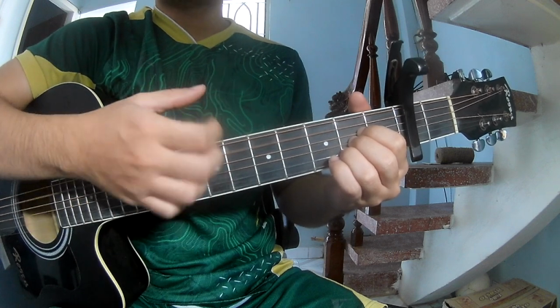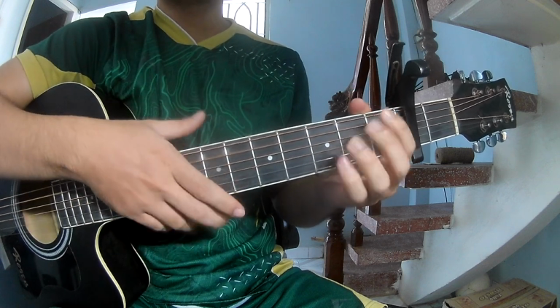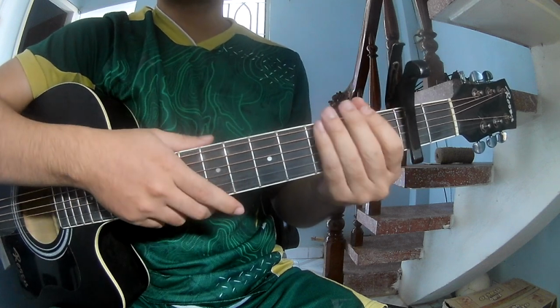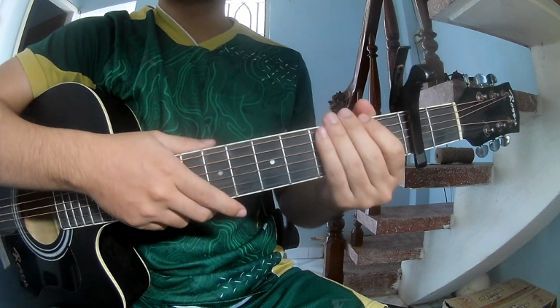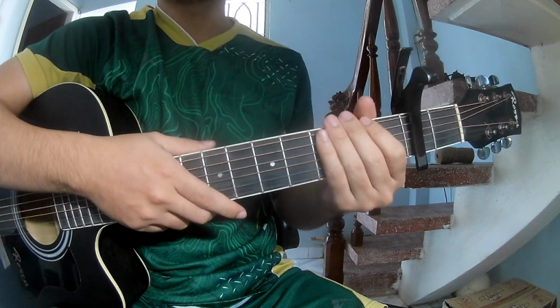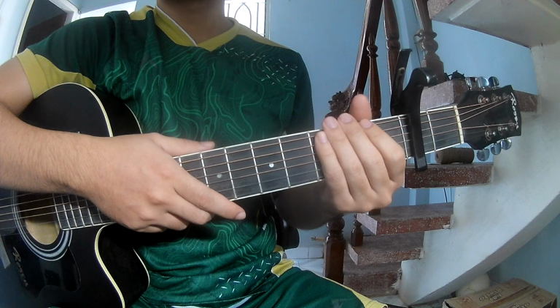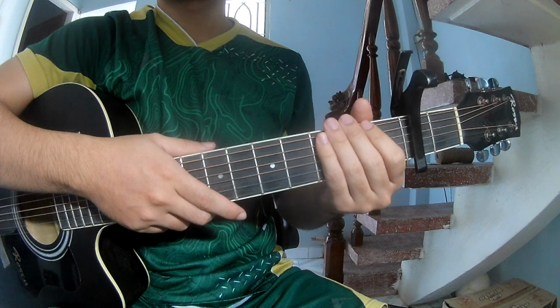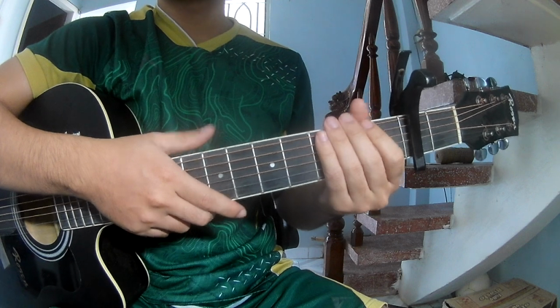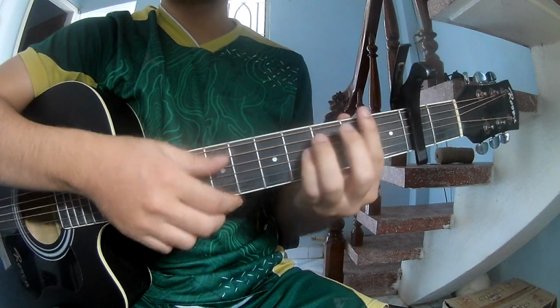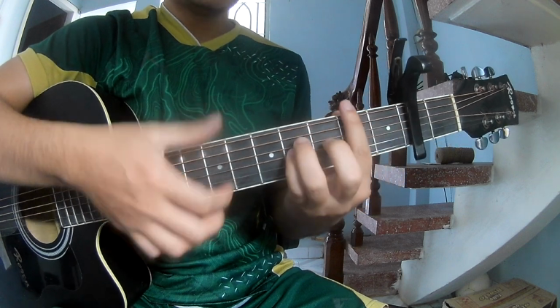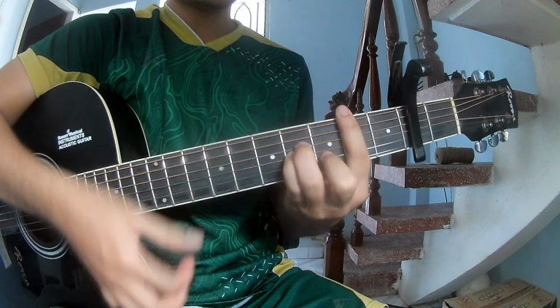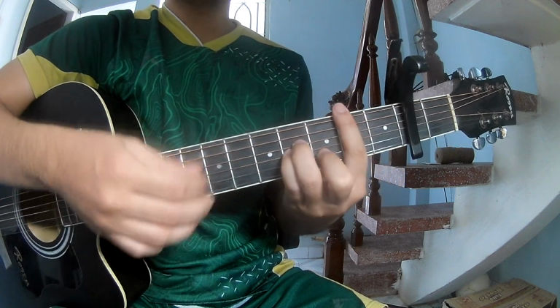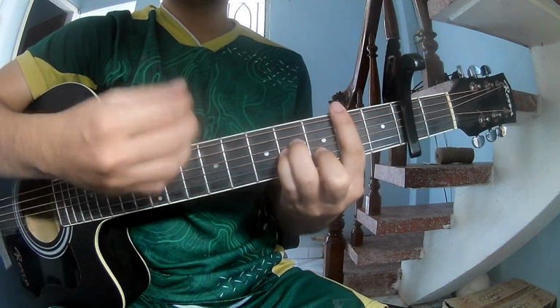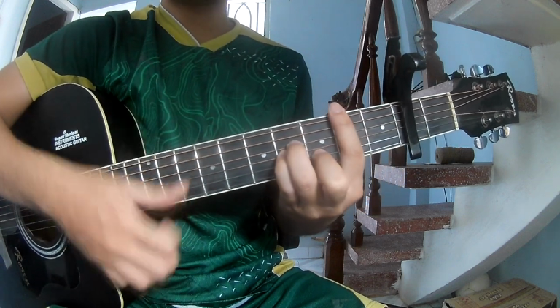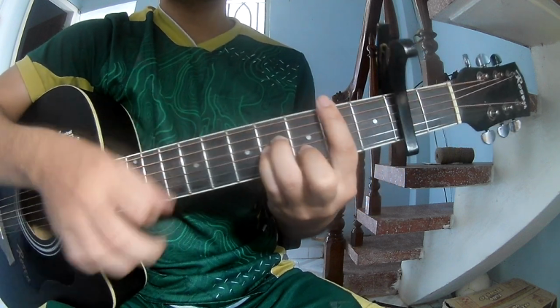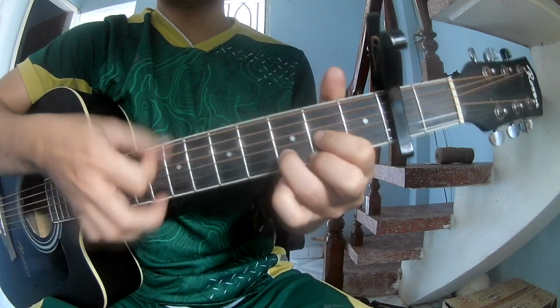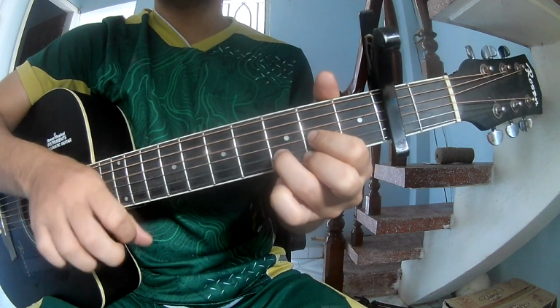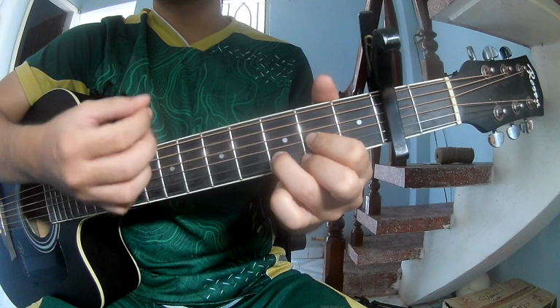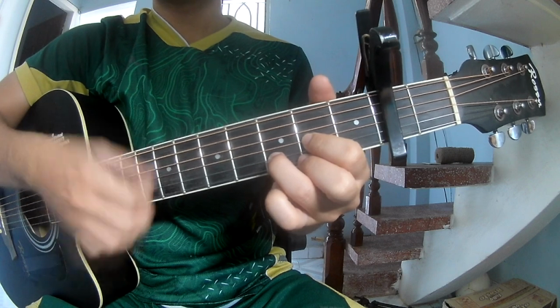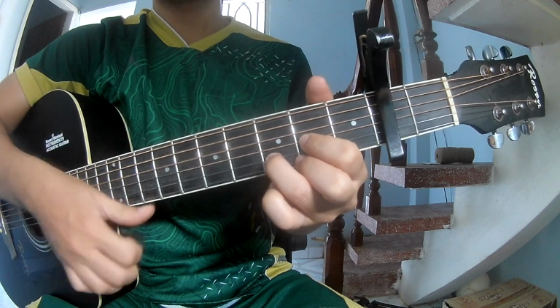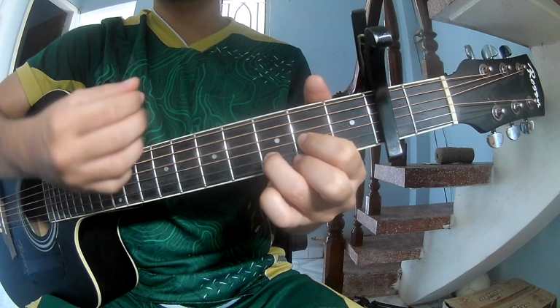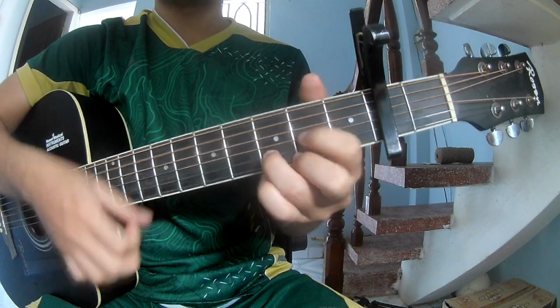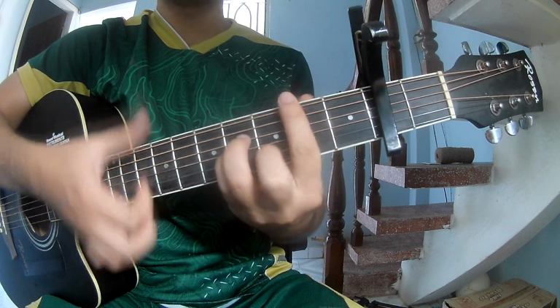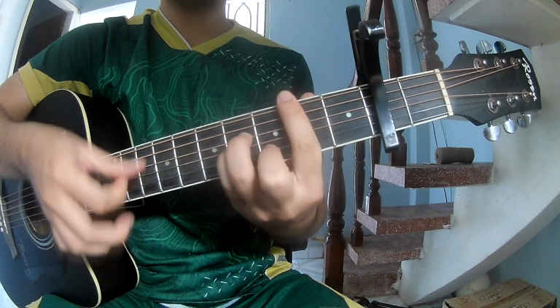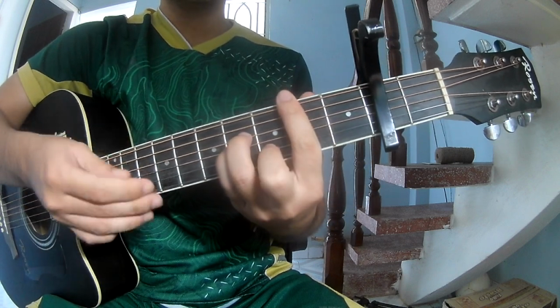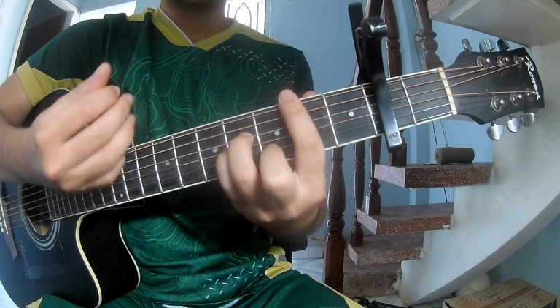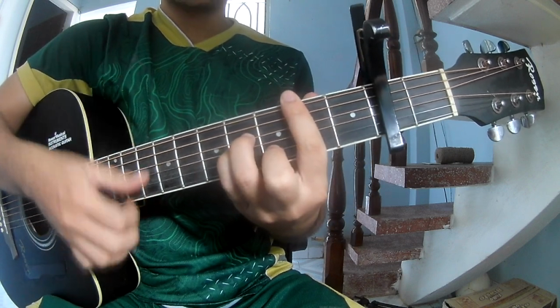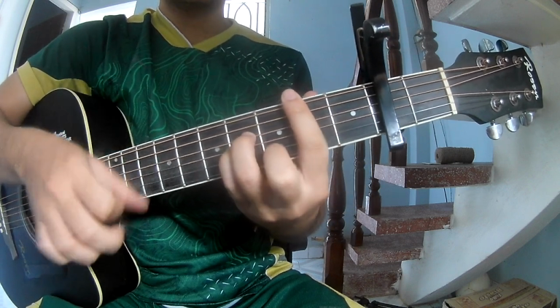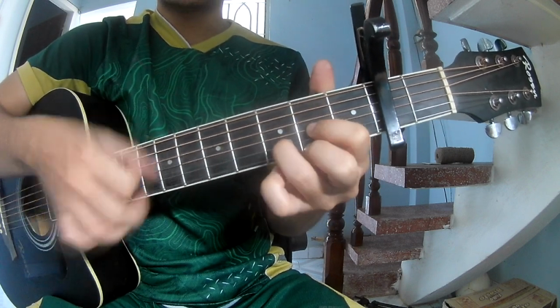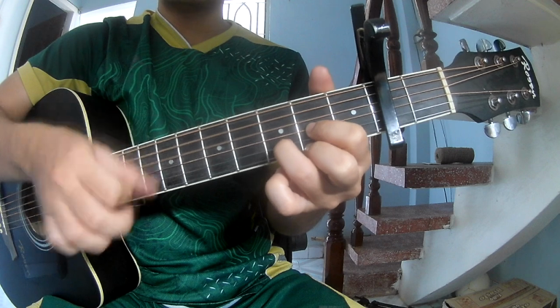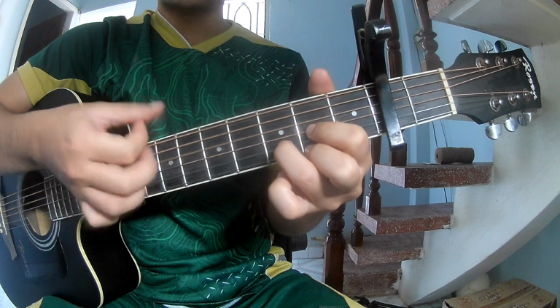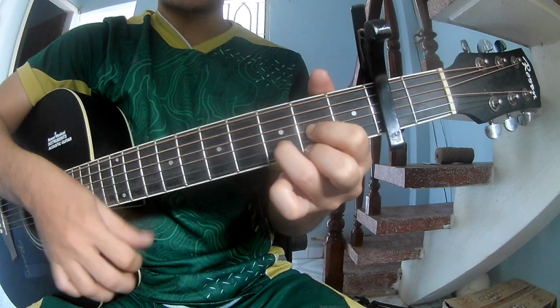This instrument section is the same way for the track. It's a pre-chorus — strum: down, down, up, up, down, up, down, down, up, down, up, down.